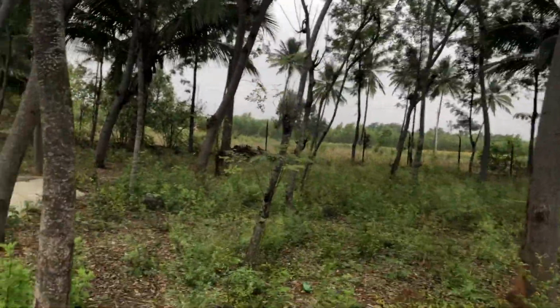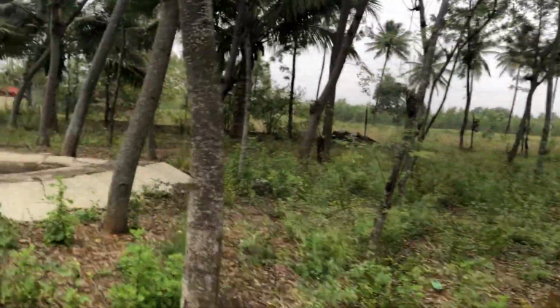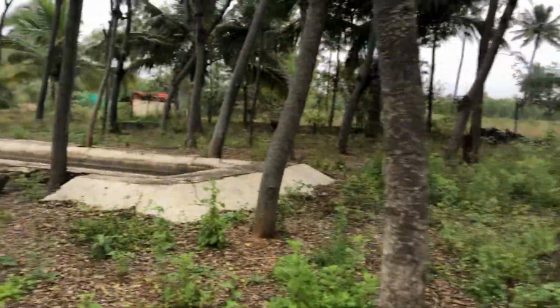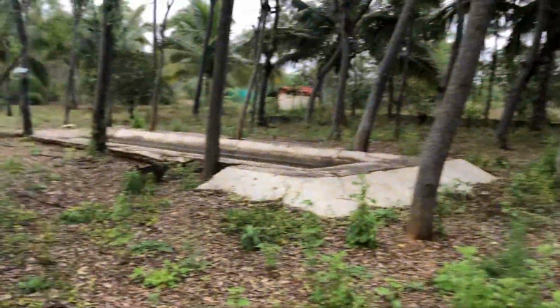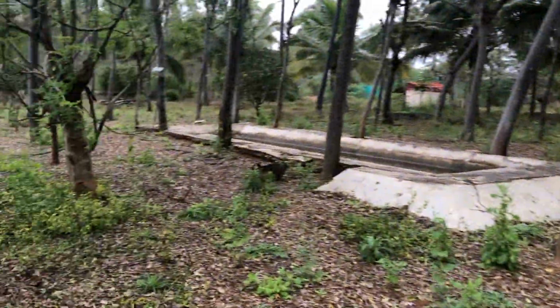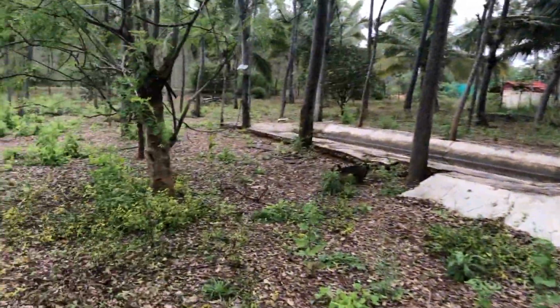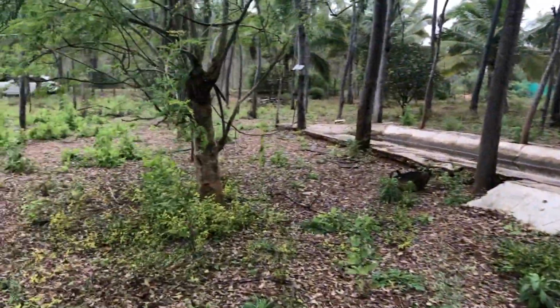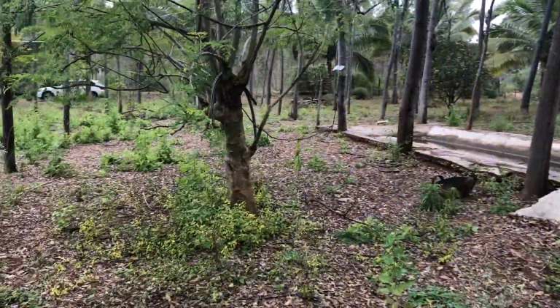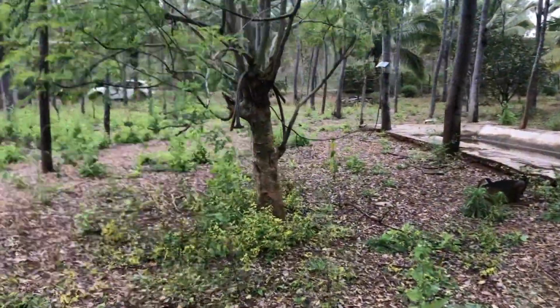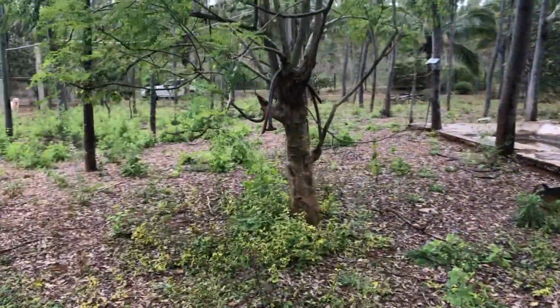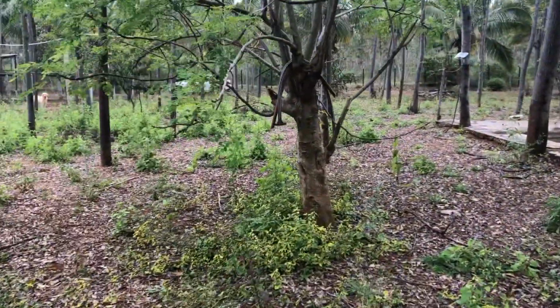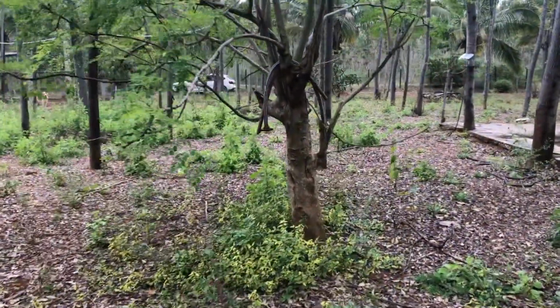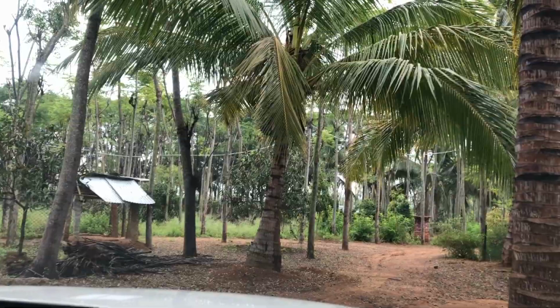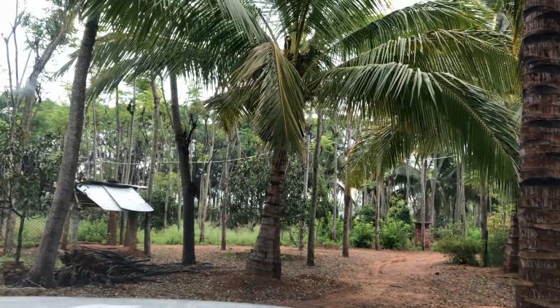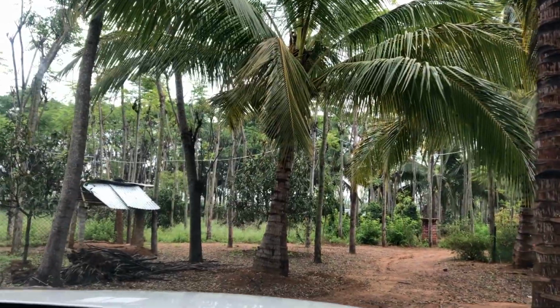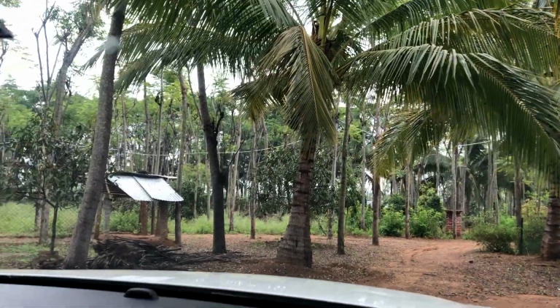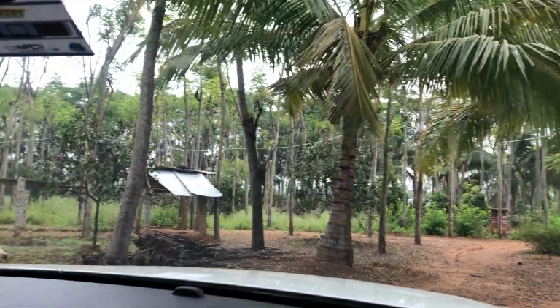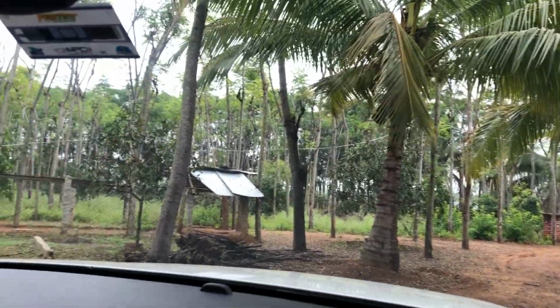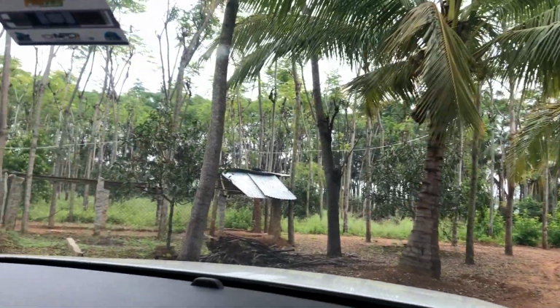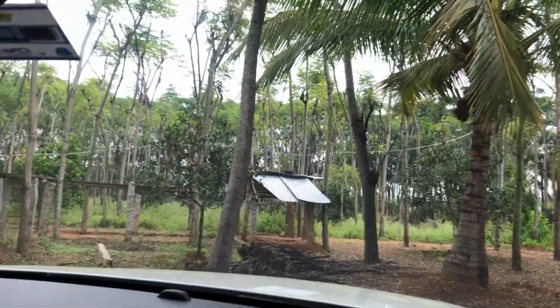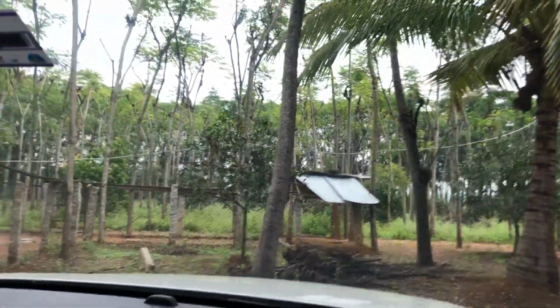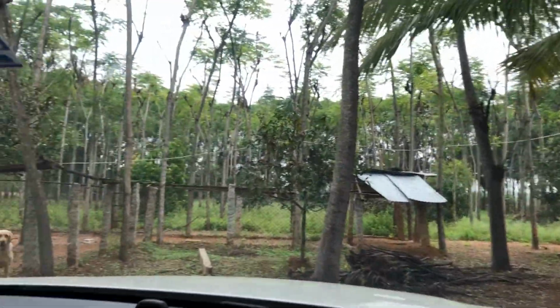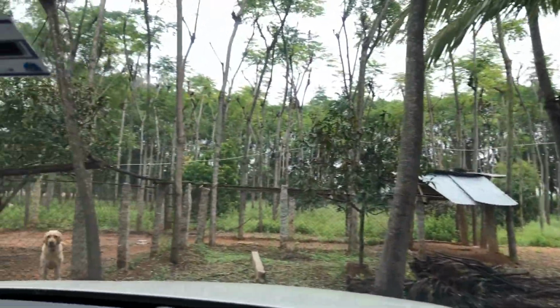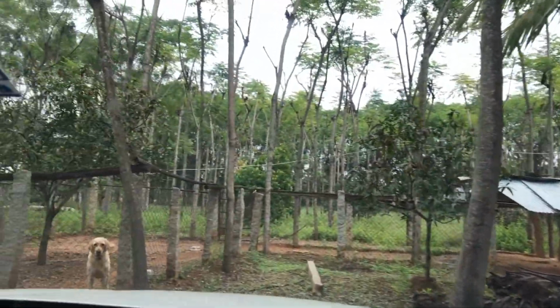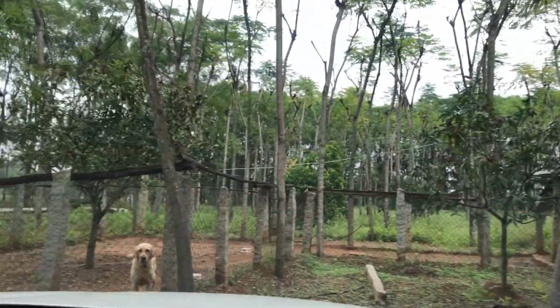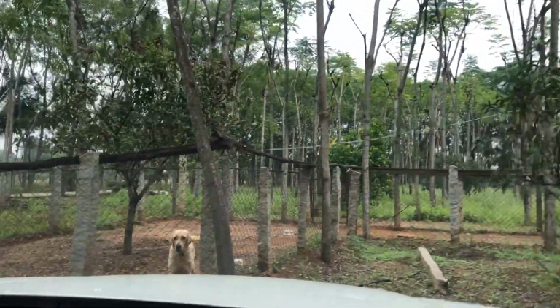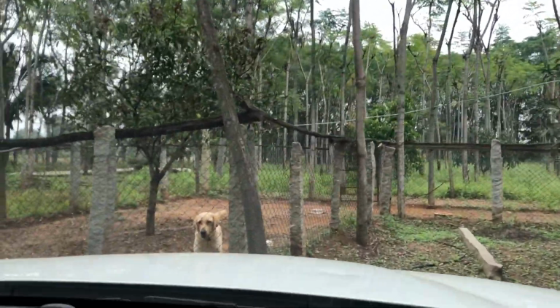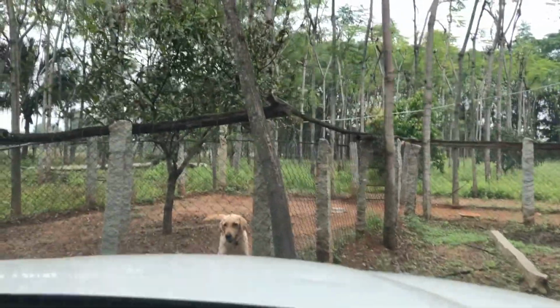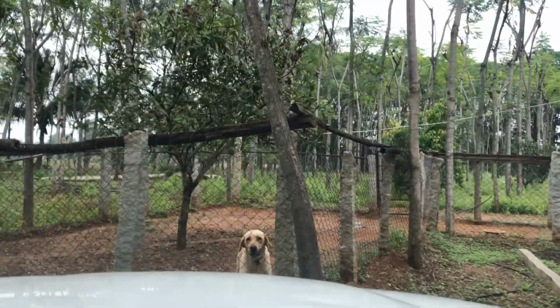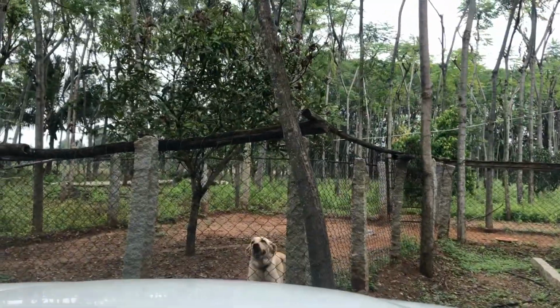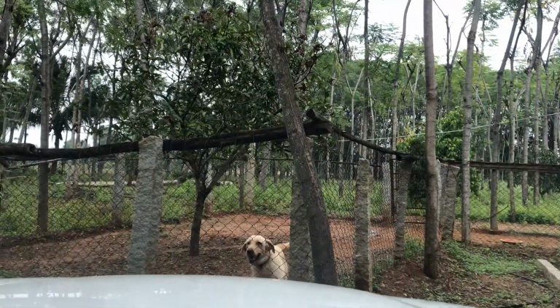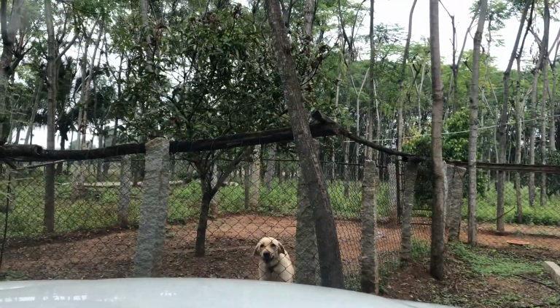Now I am going to take you back out of this property and drive out, so you can have an idea of how well the connectivity is. I am going to drive around the highway.